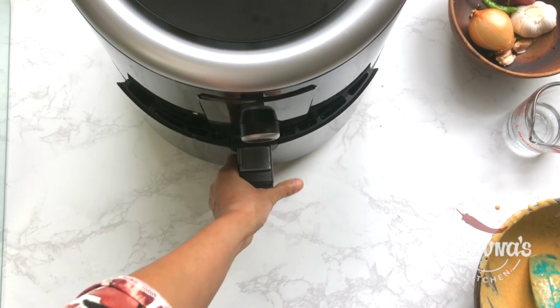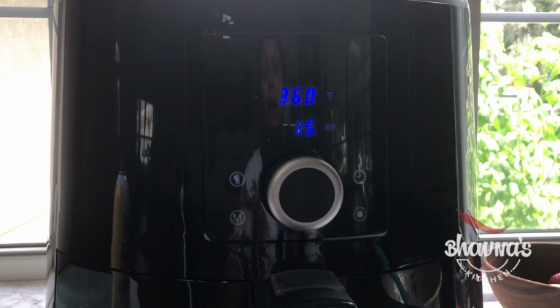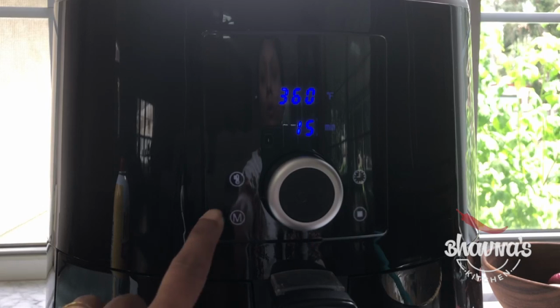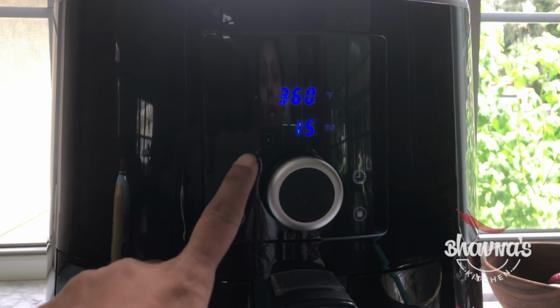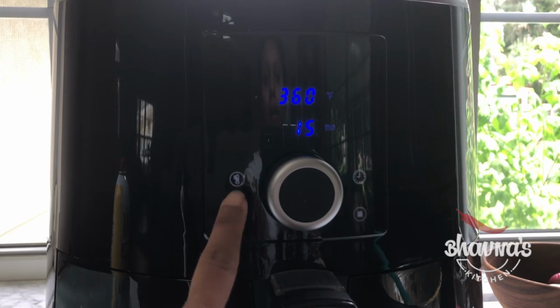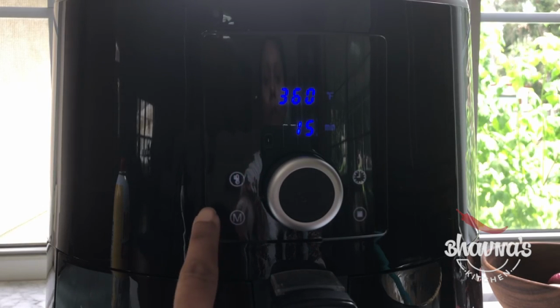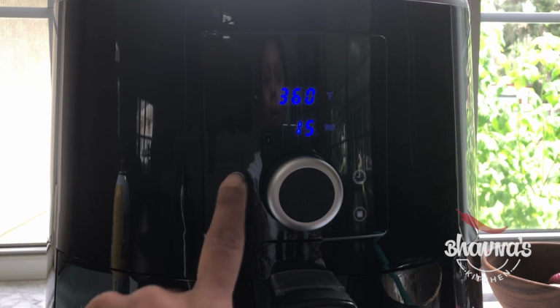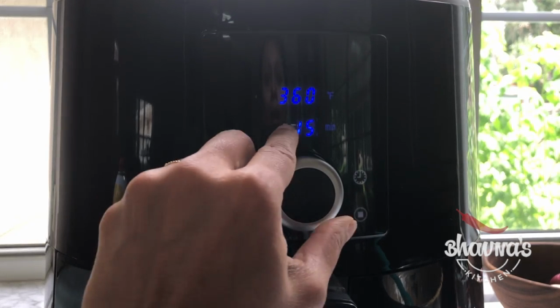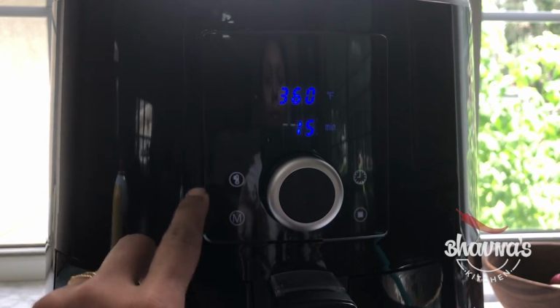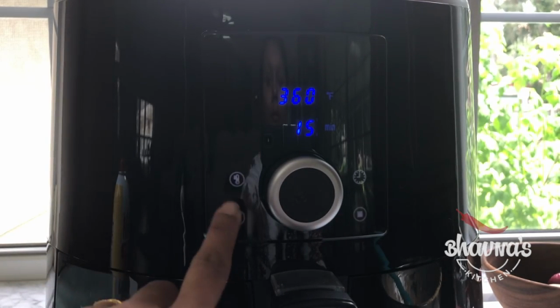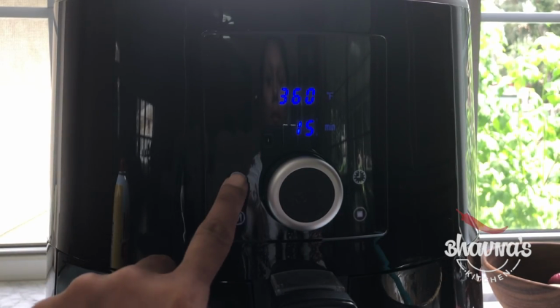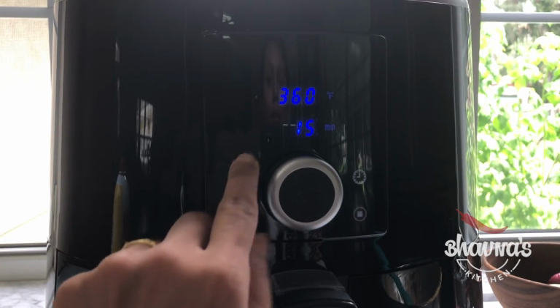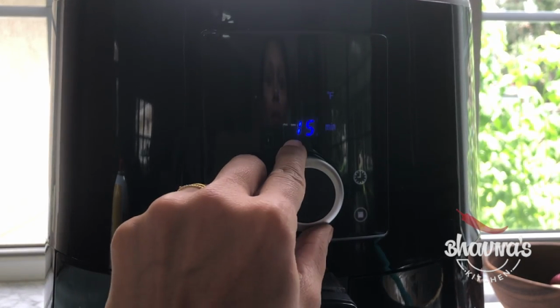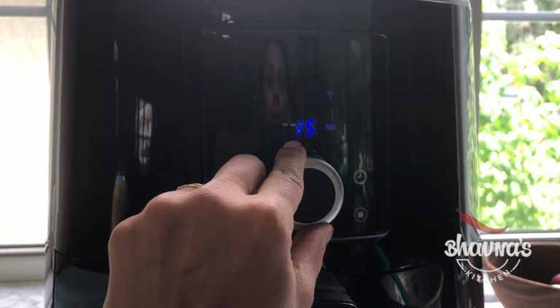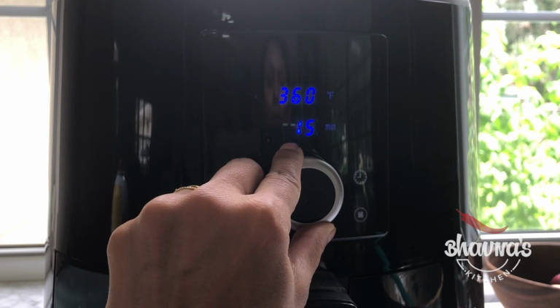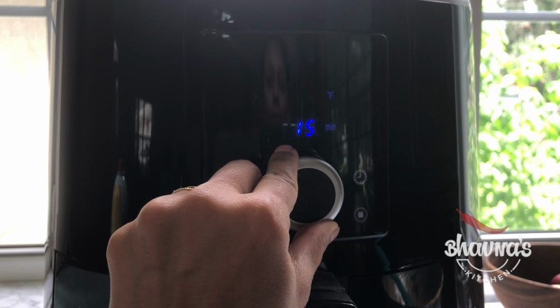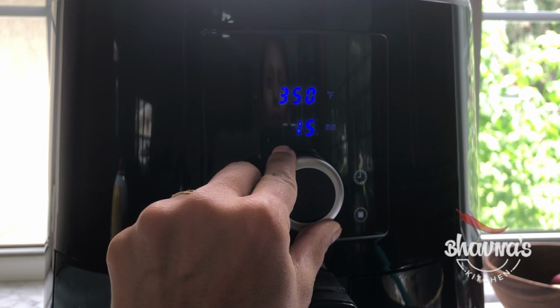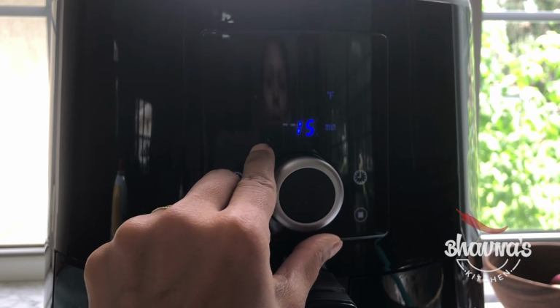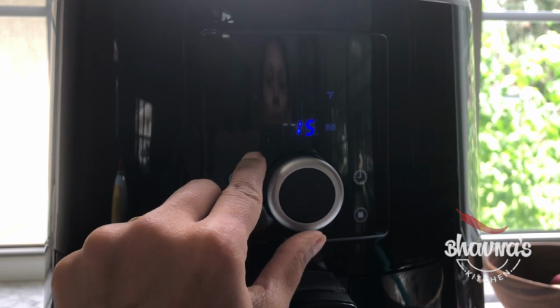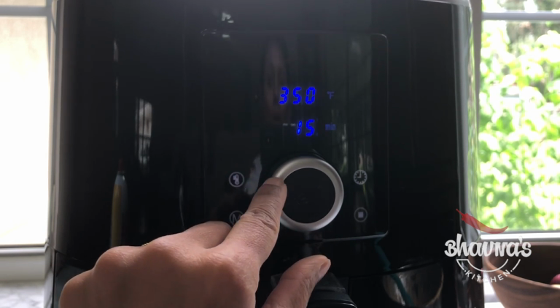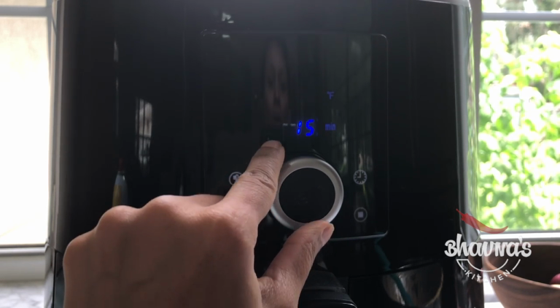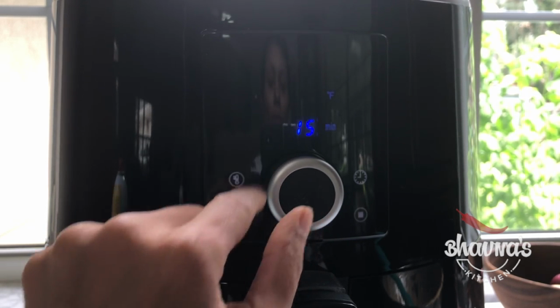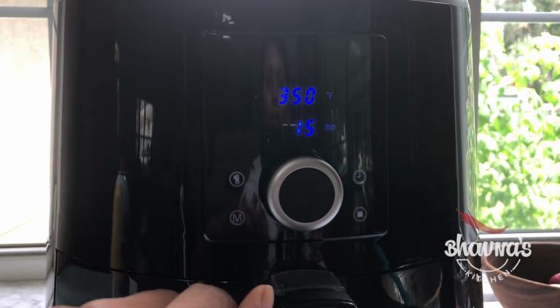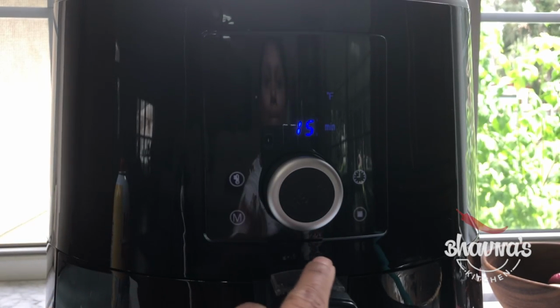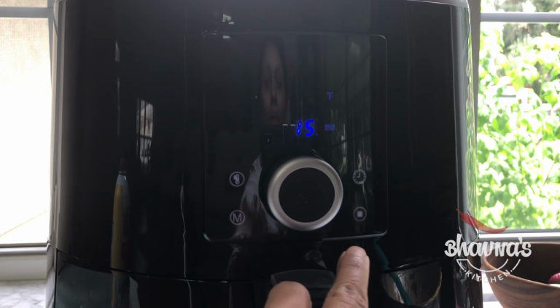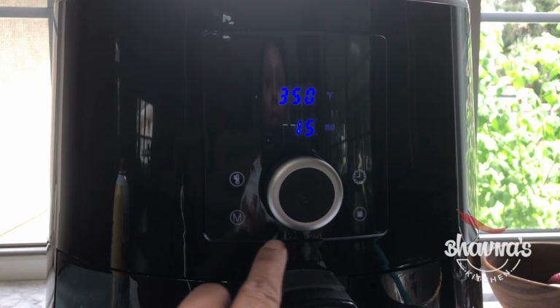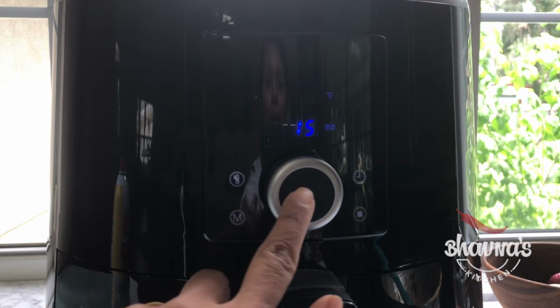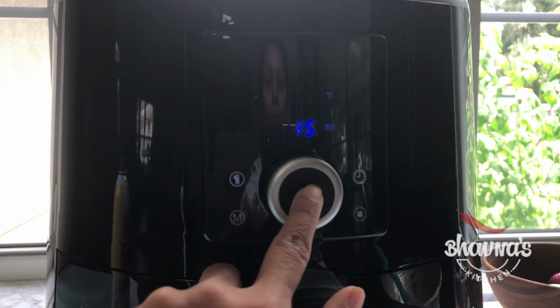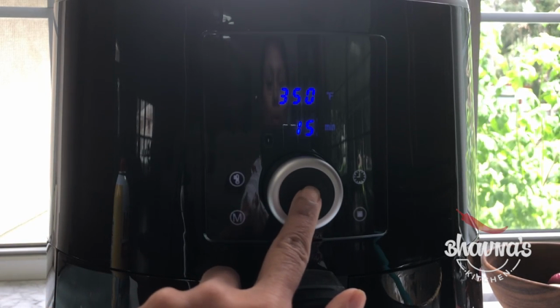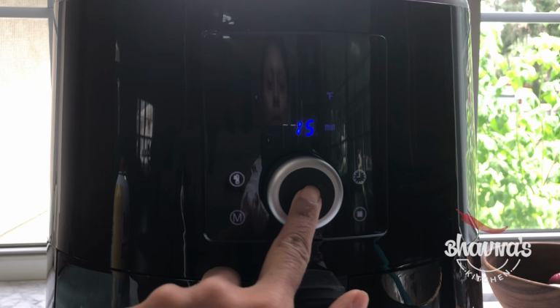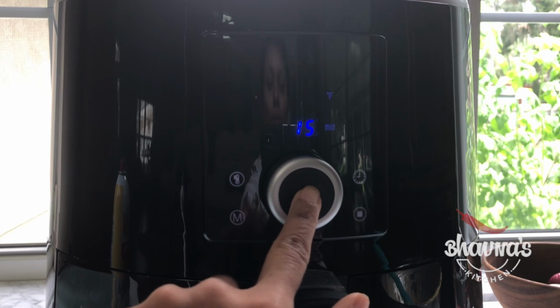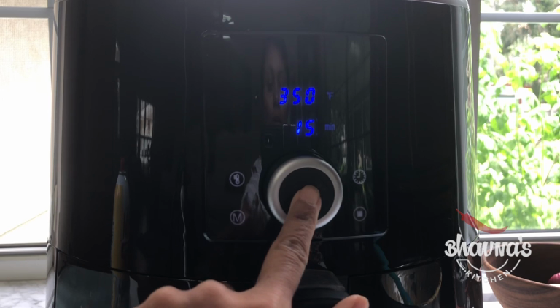Set the air fryer at 350 degrees Fahrenheit for 15 minutes and push the button to start.